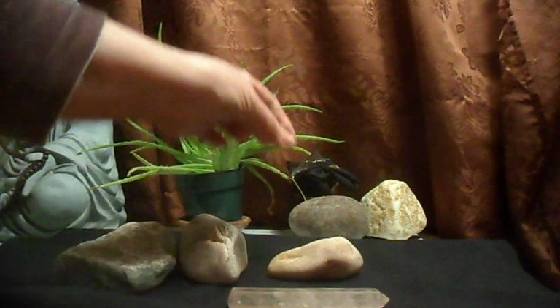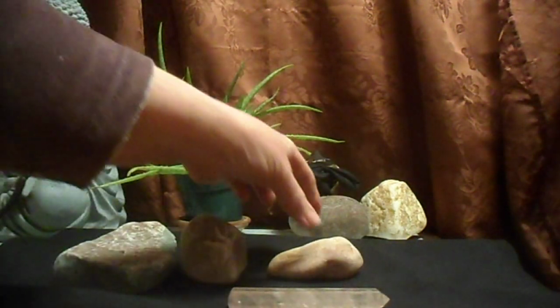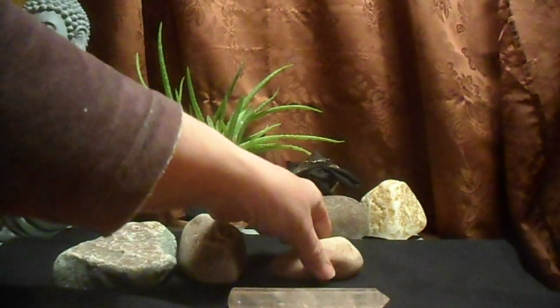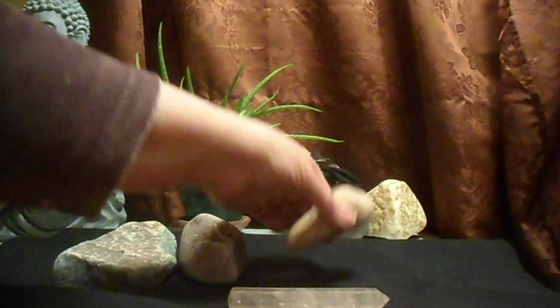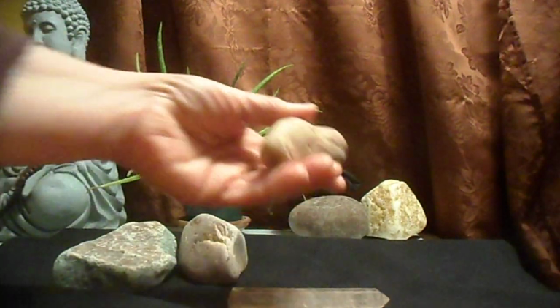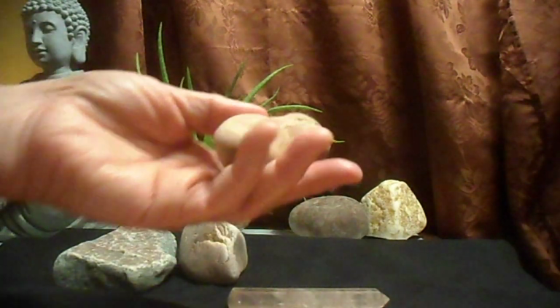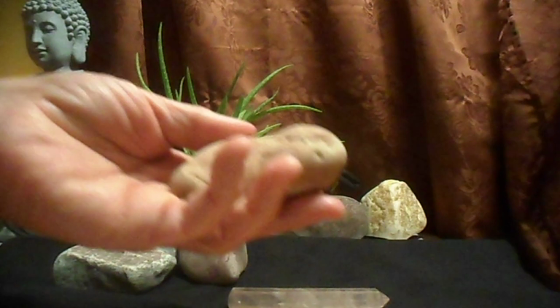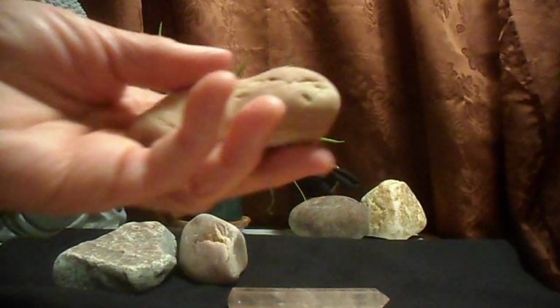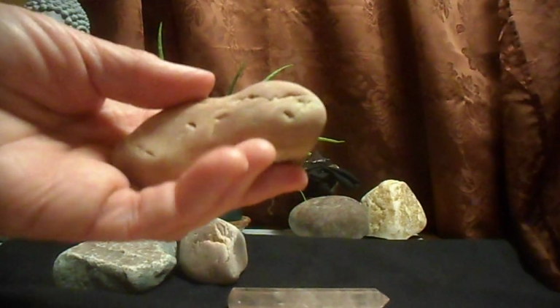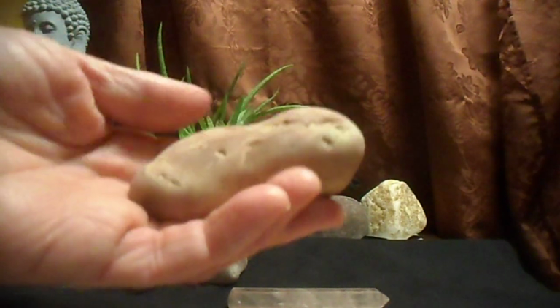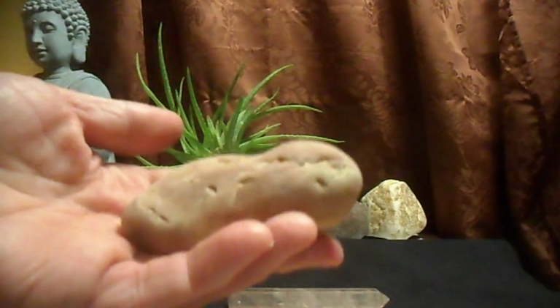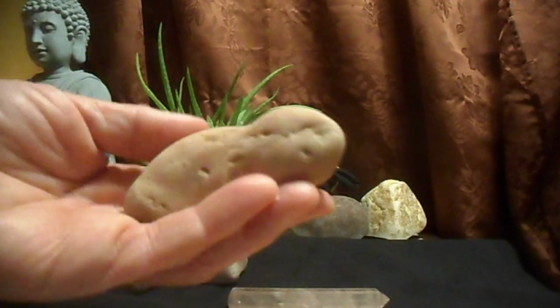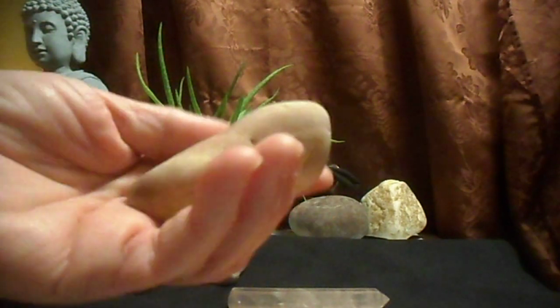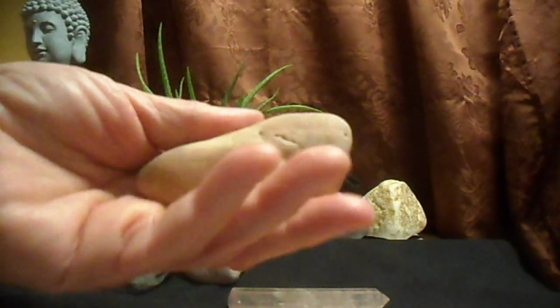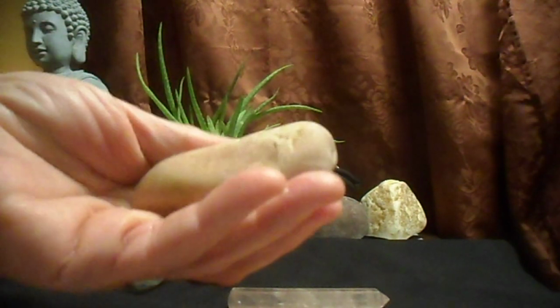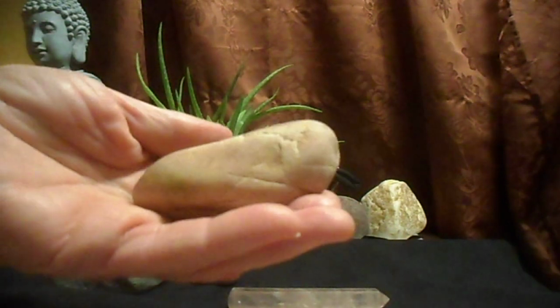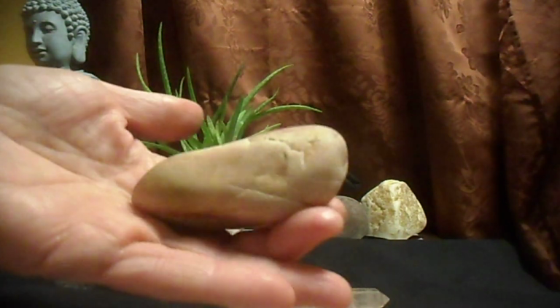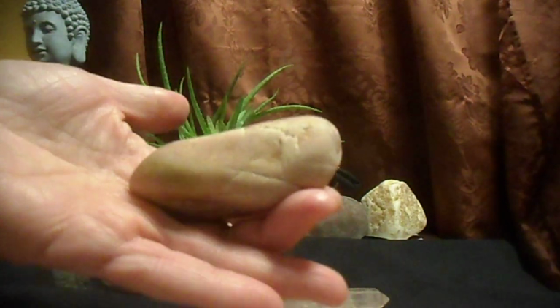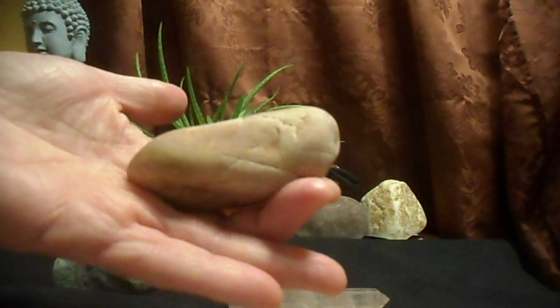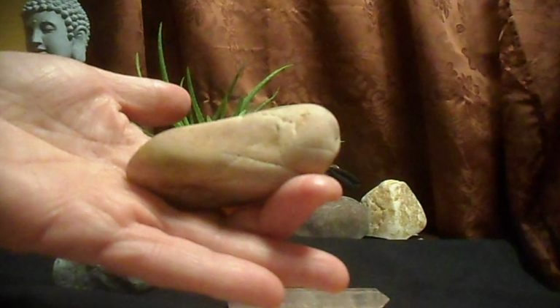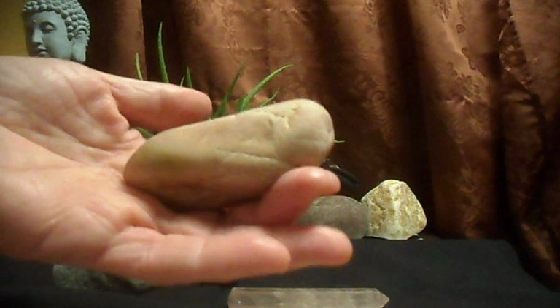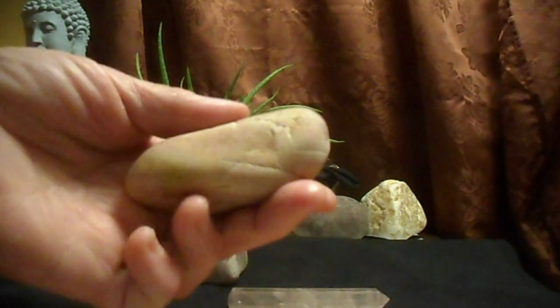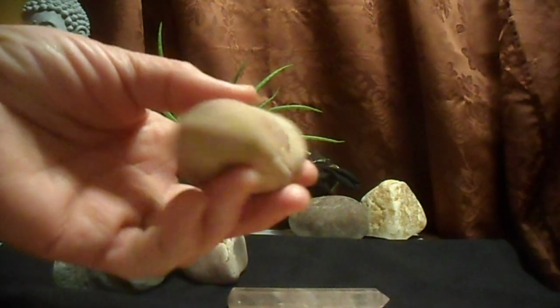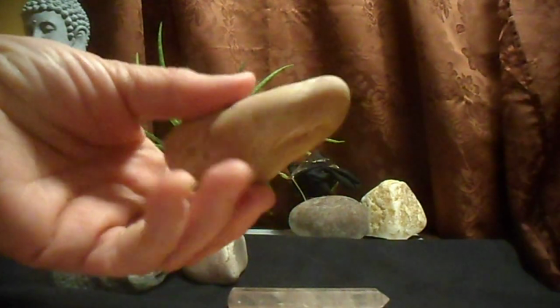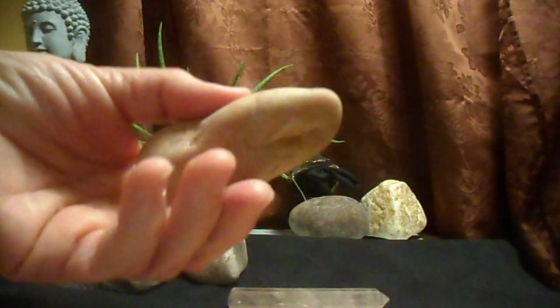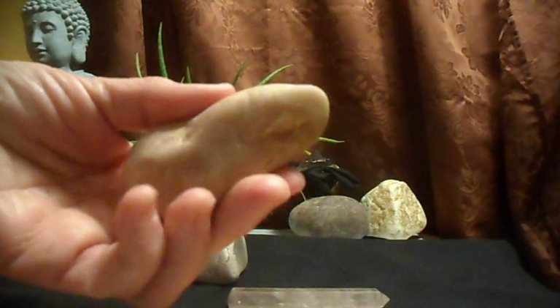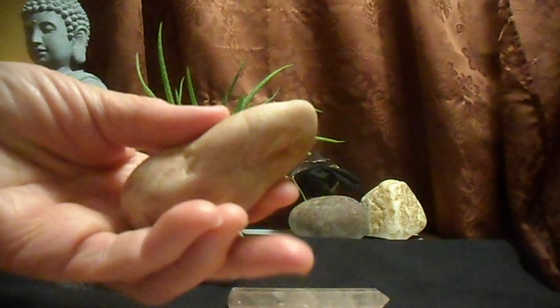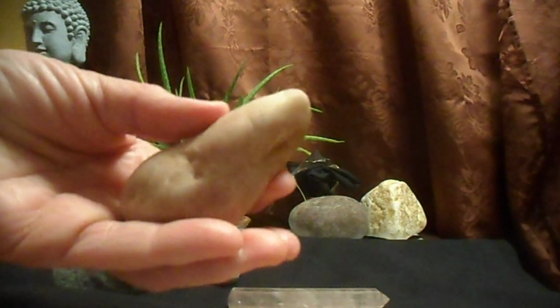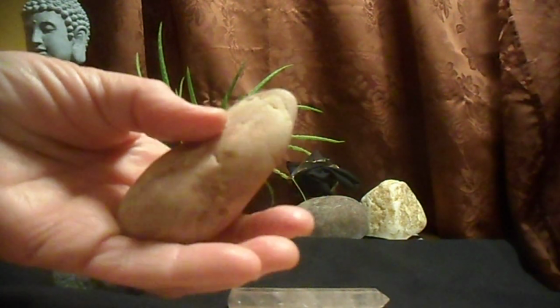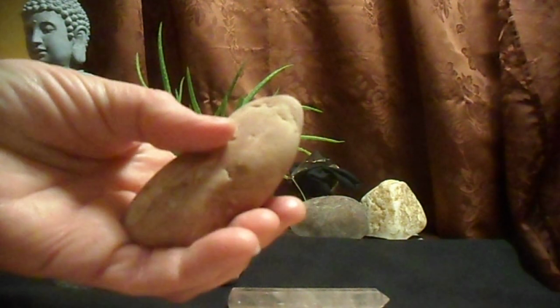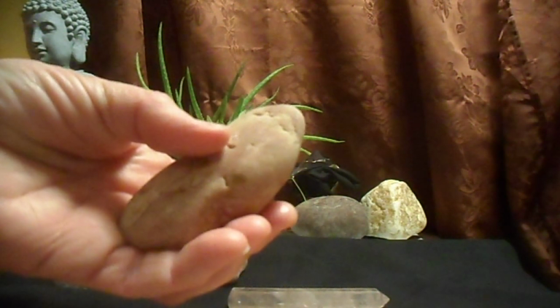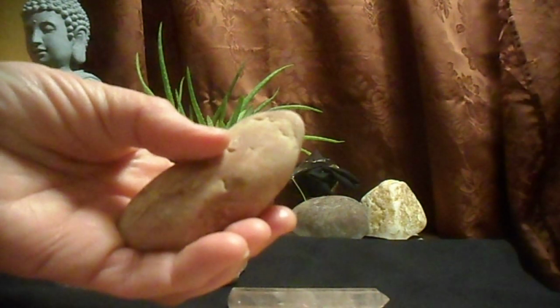This is one form here — natural rose quartz that I found on the beach. You can see it's more or less shaped like a wand. It has a lot of energy, this stone.